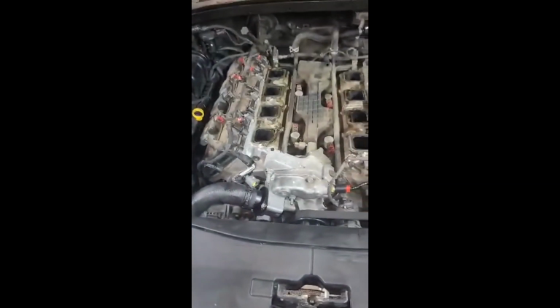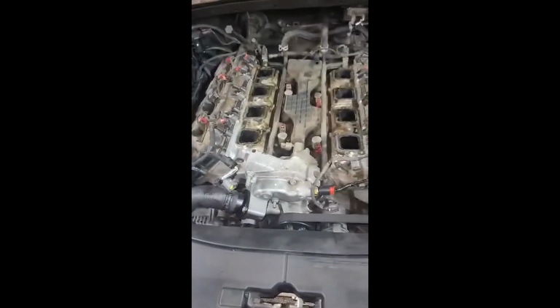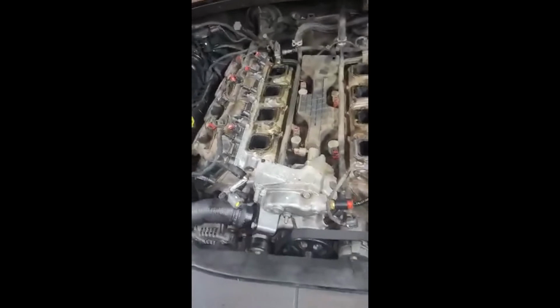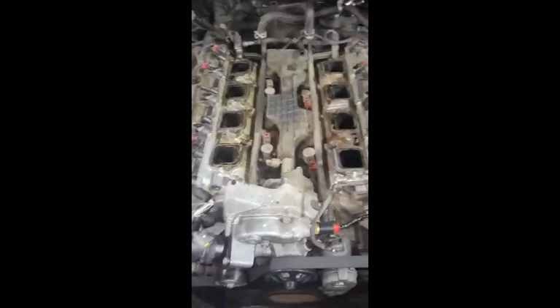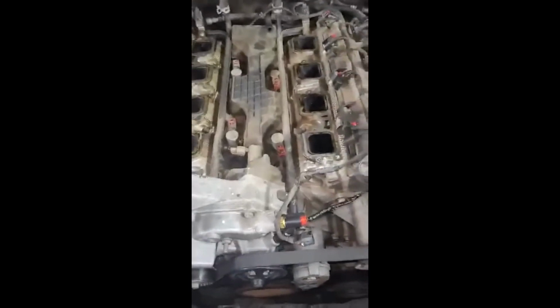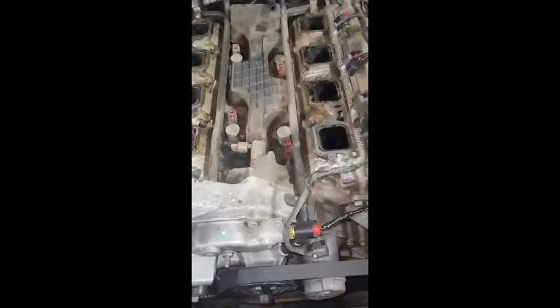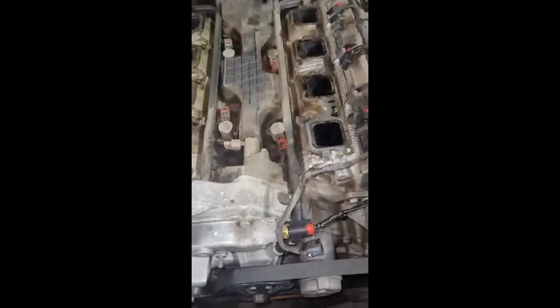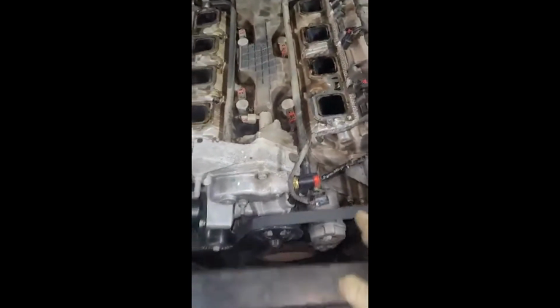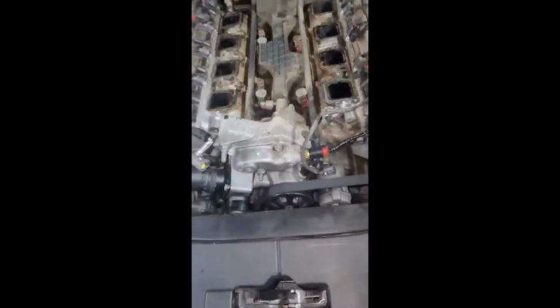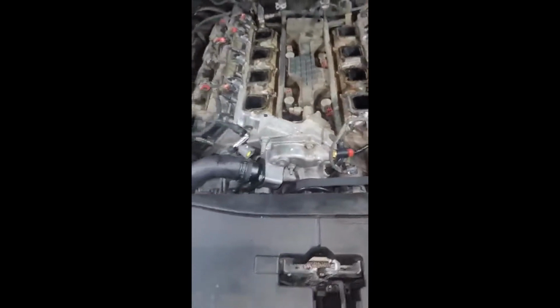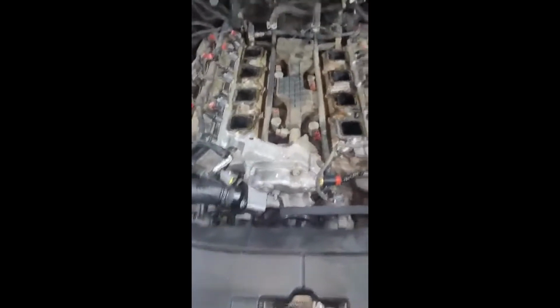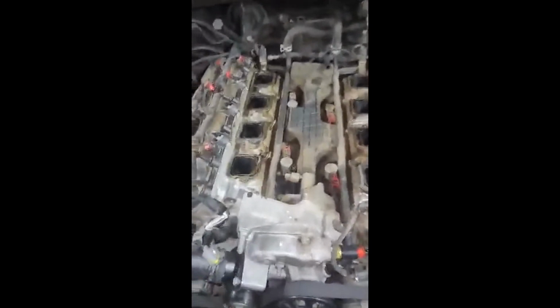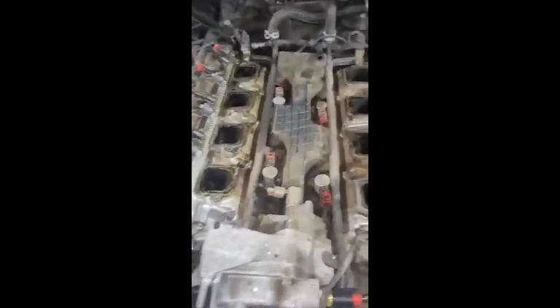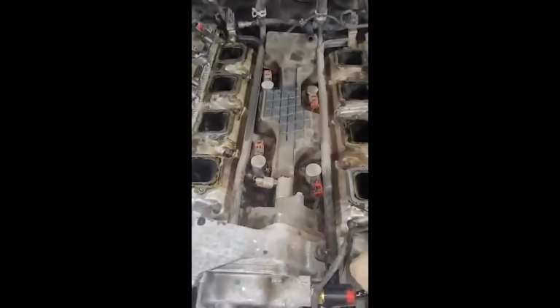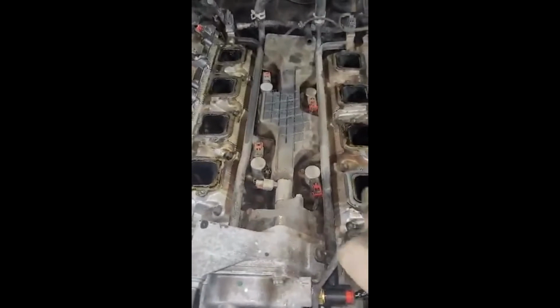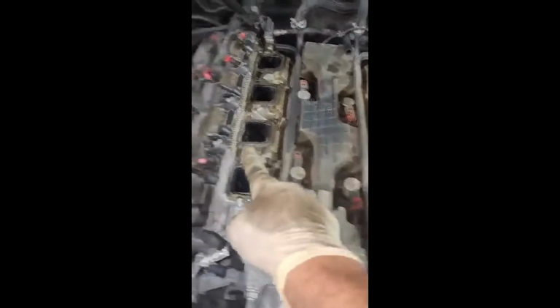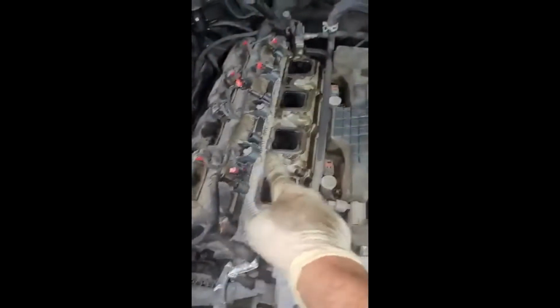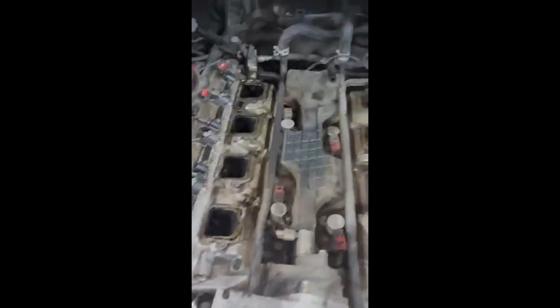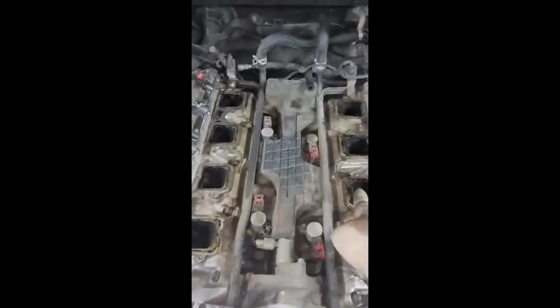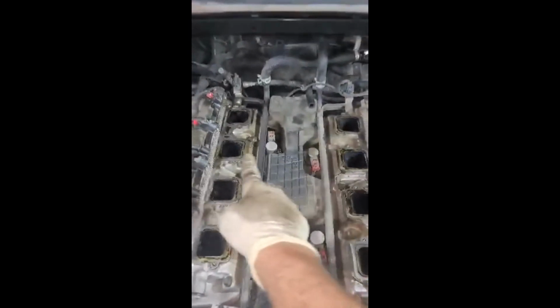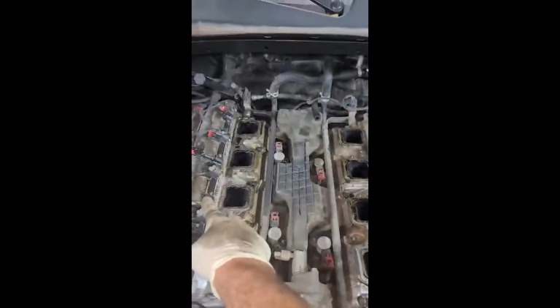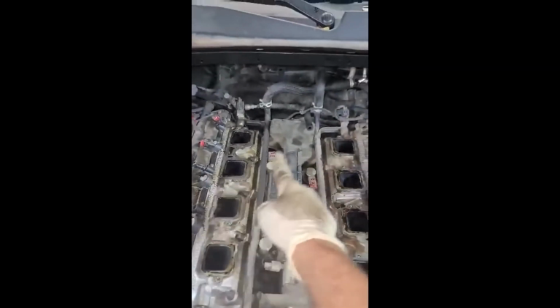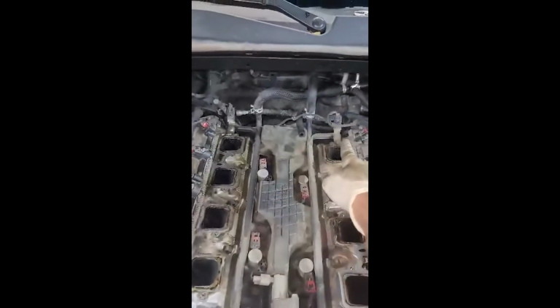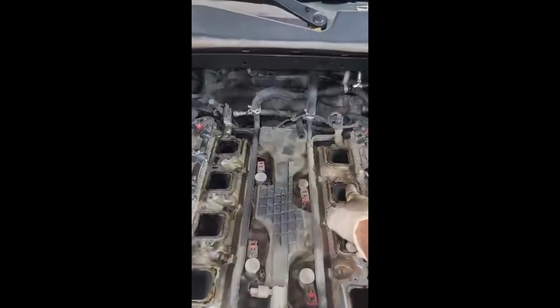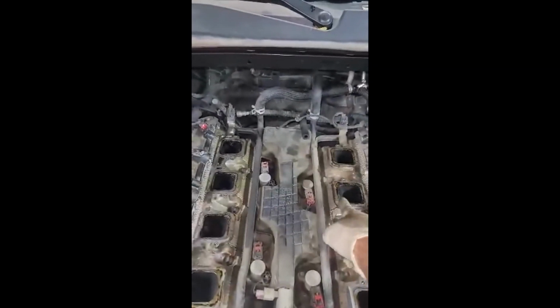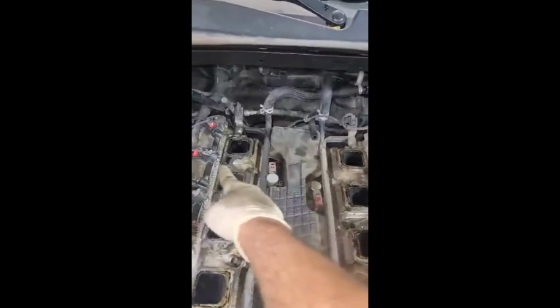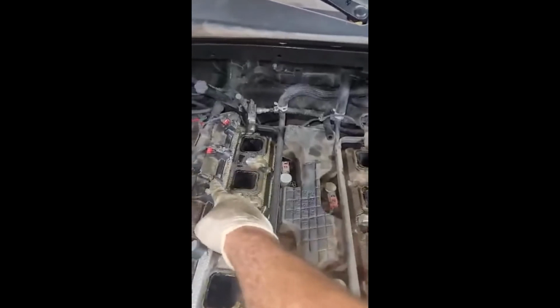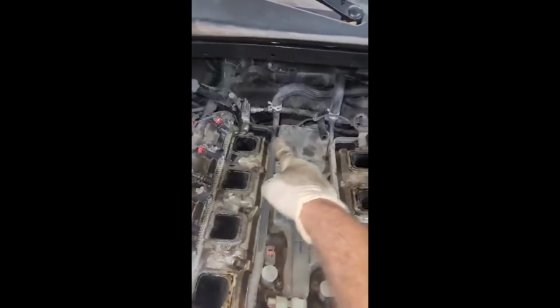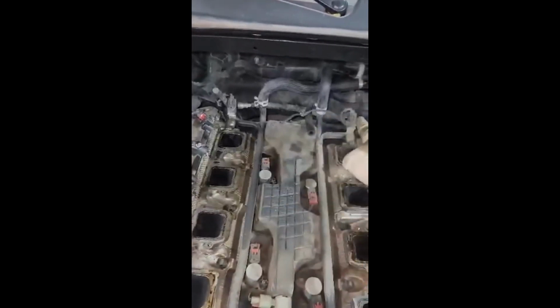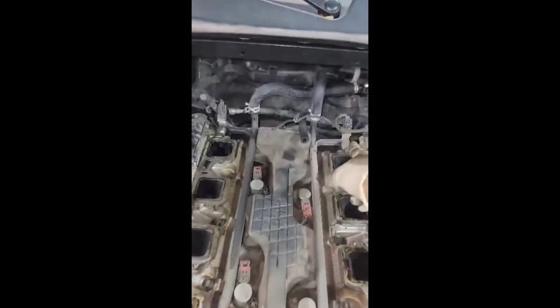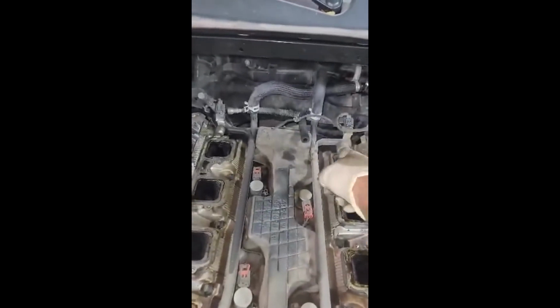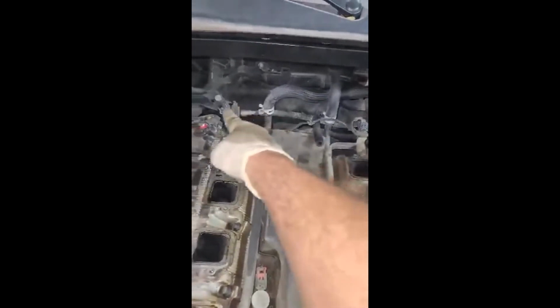The firing order from the front of the engine is going to be 1, 2, 3, 4, 5, 6, 7, 8.